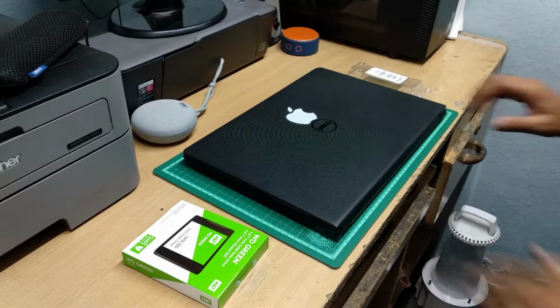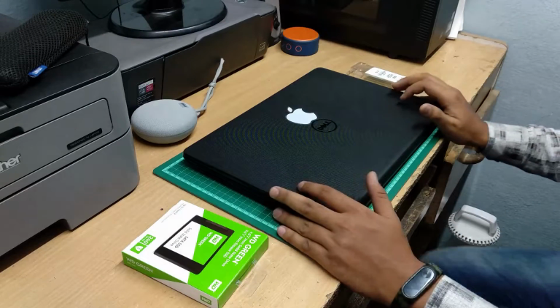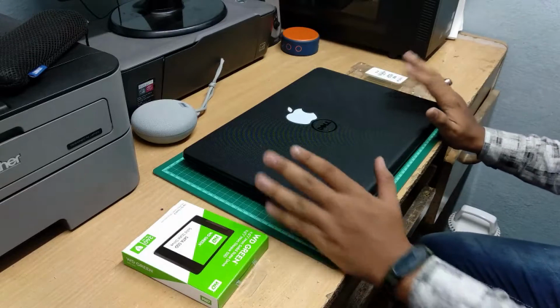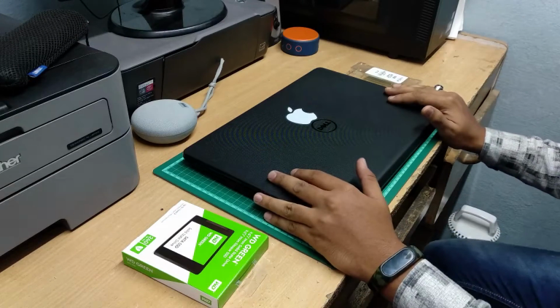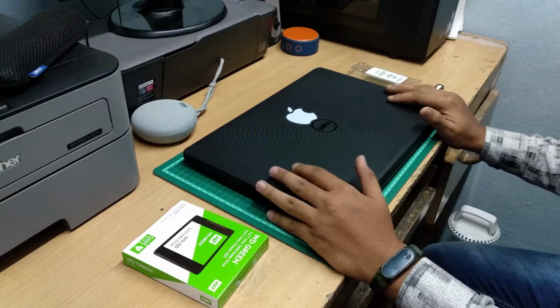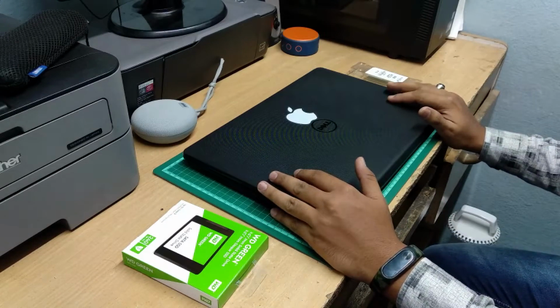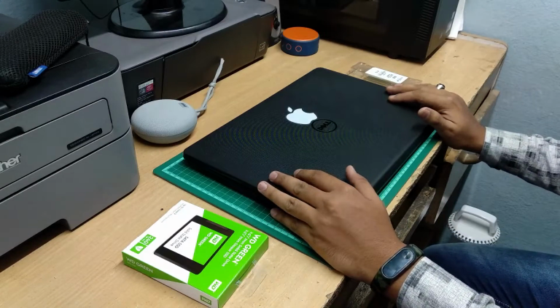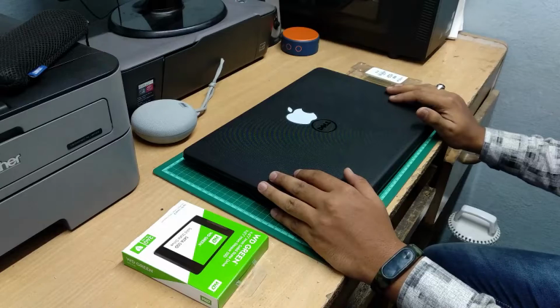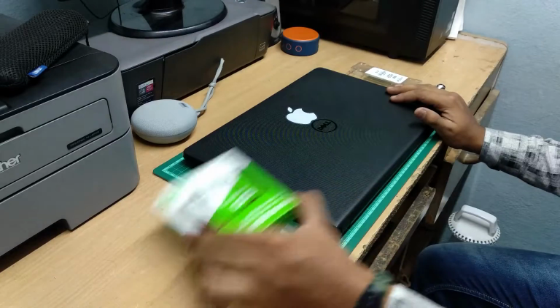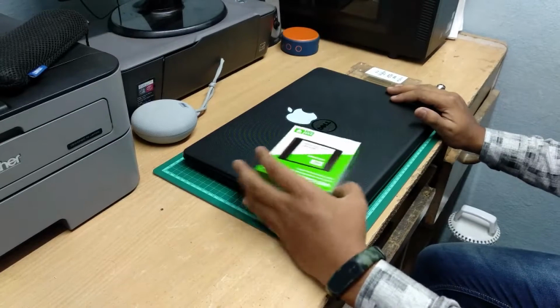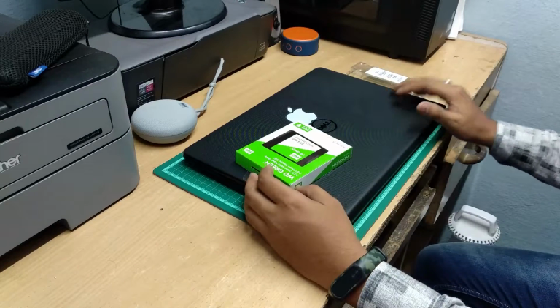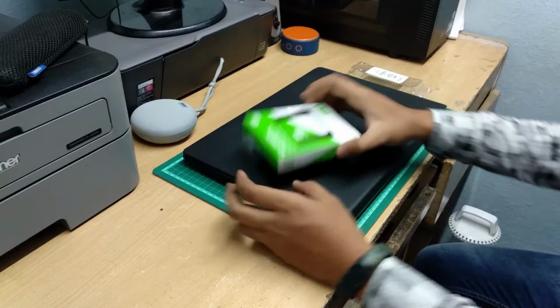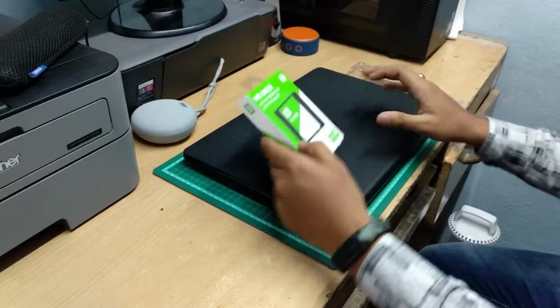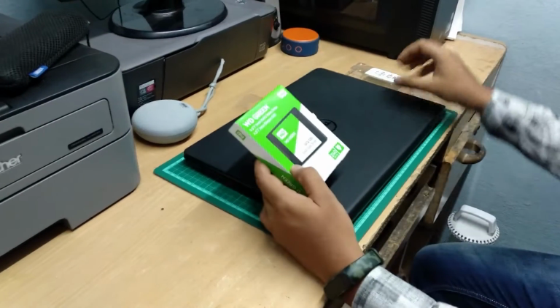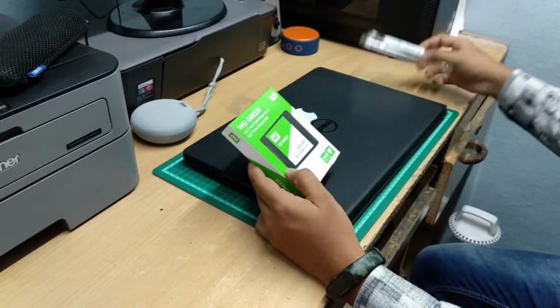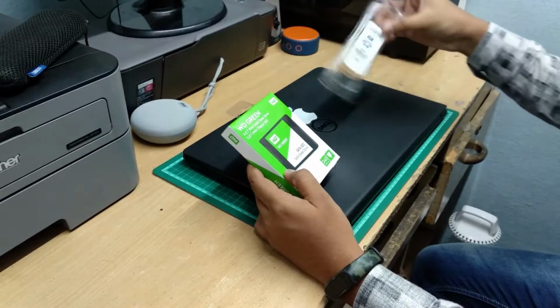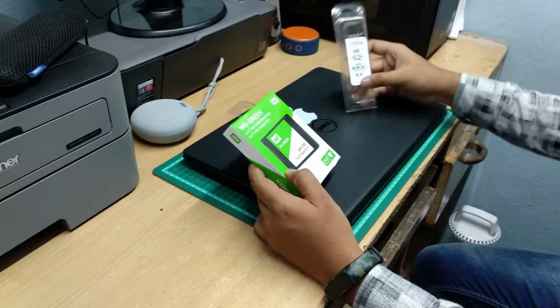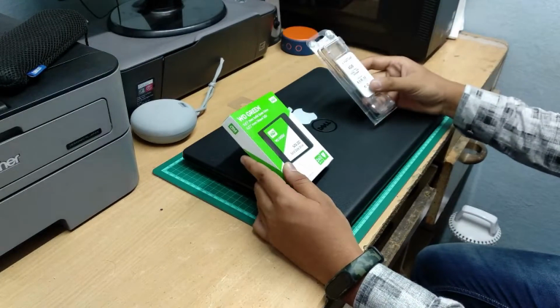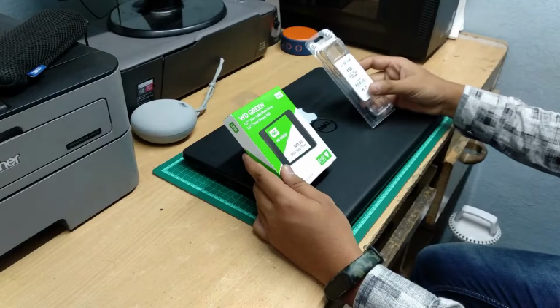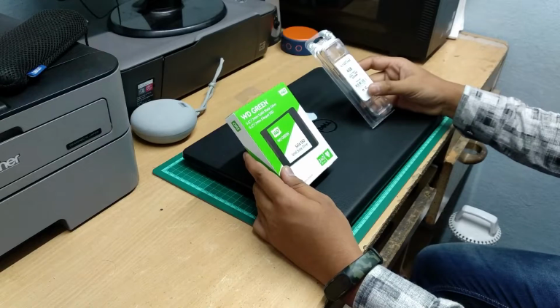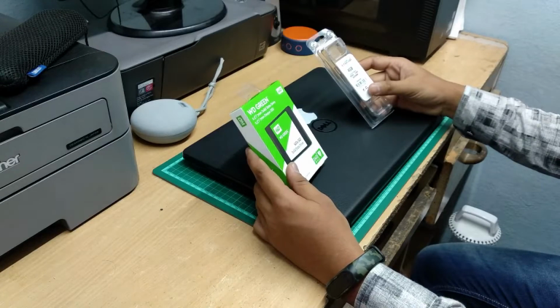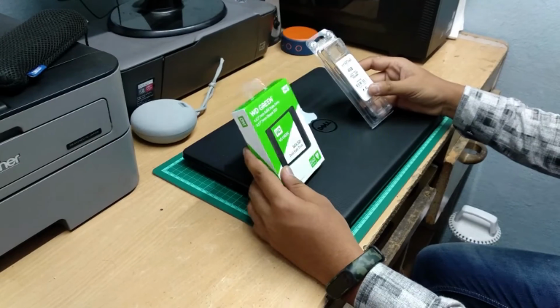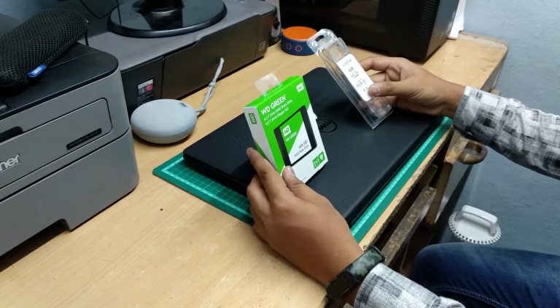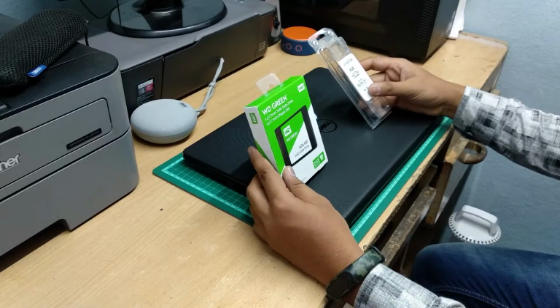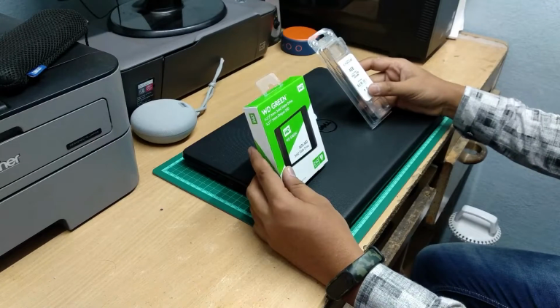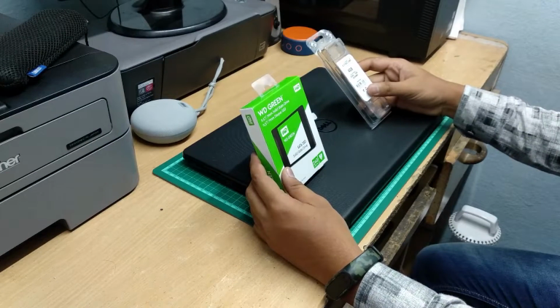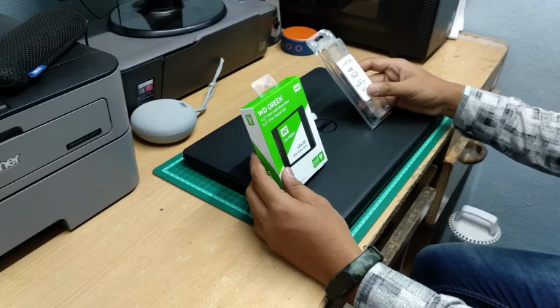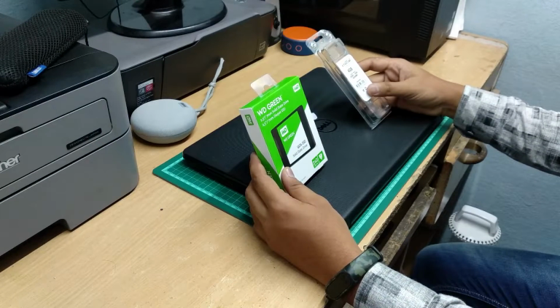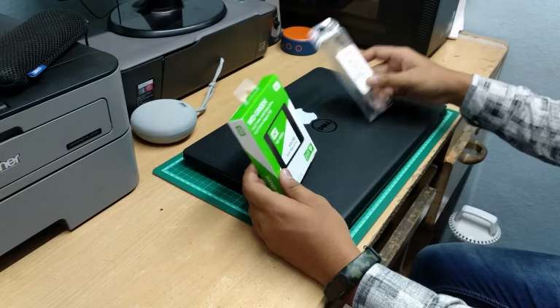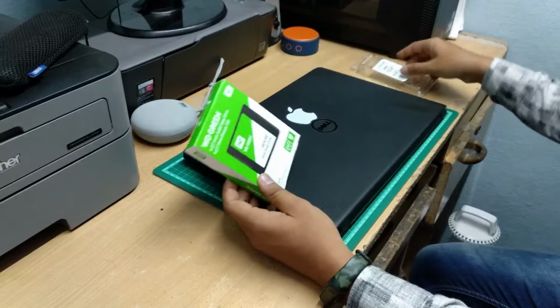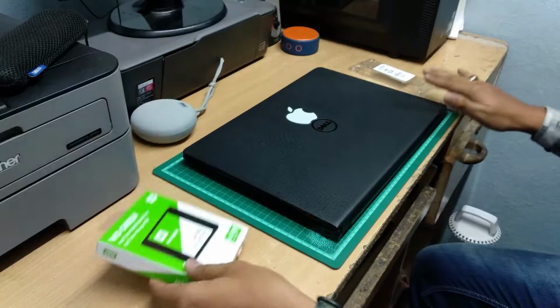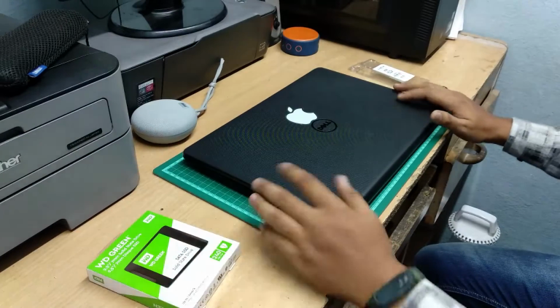So guys, after the setup we did — by upgrading the SSD in this laptop and by adding an extra 4GB of RAM — we will now test how it boots. Actually, I have already booted this laptop, but I'm not showing that process in the video.